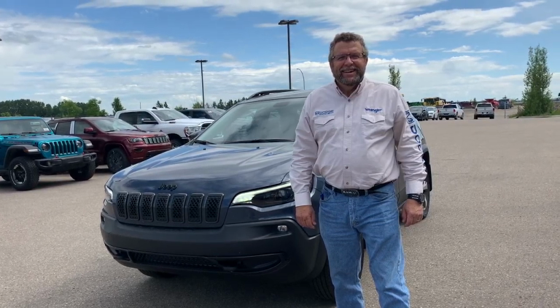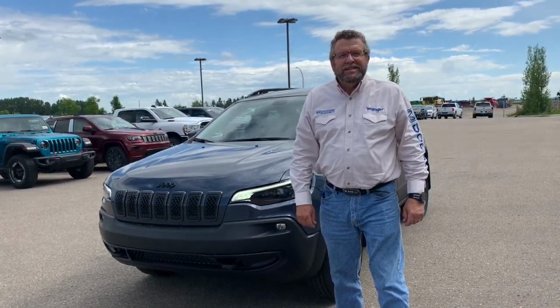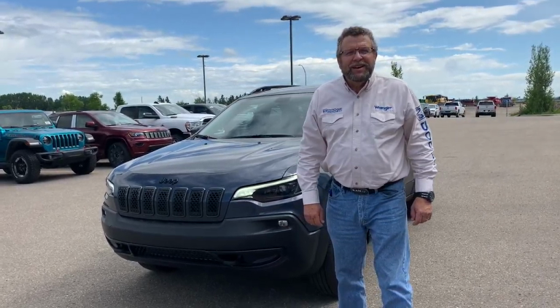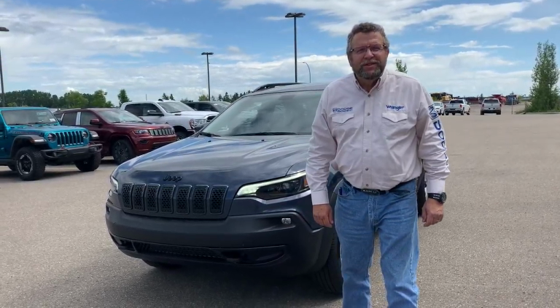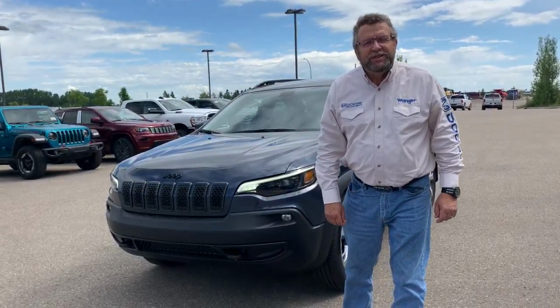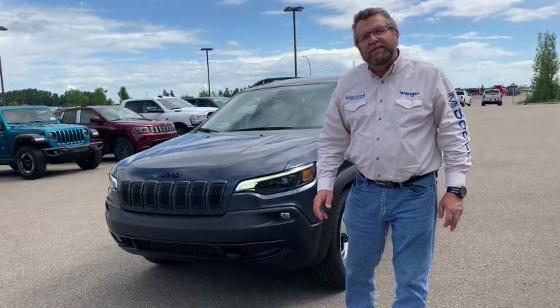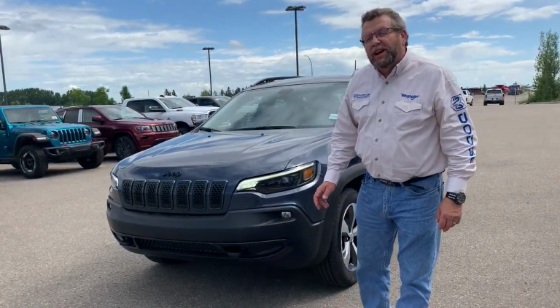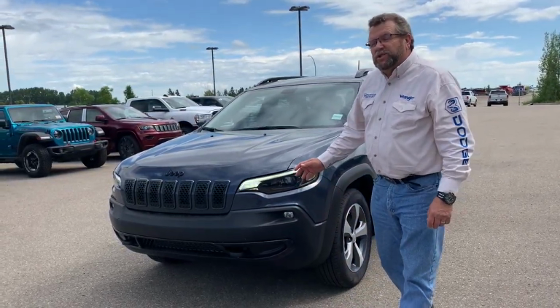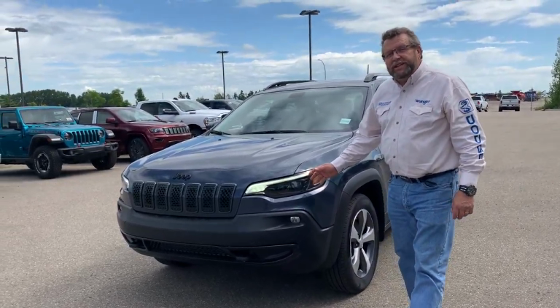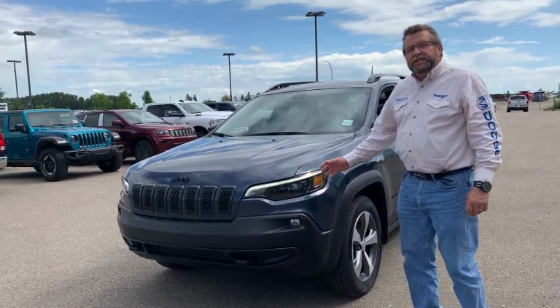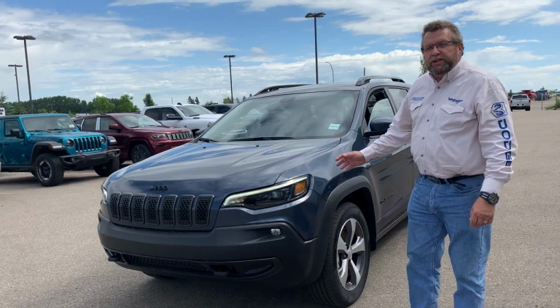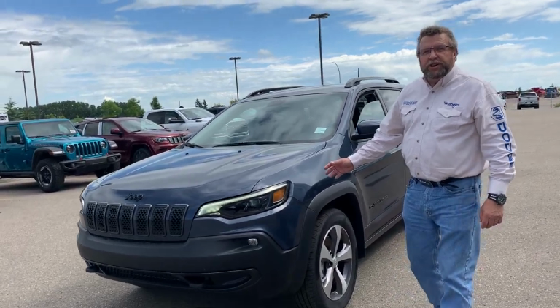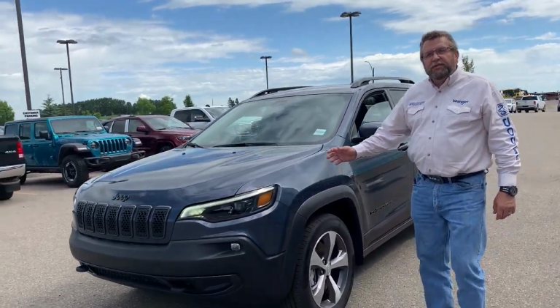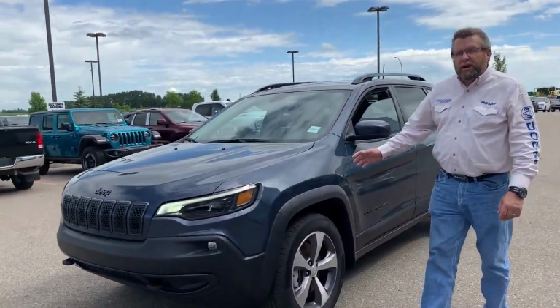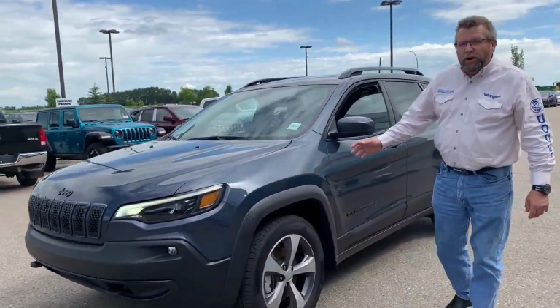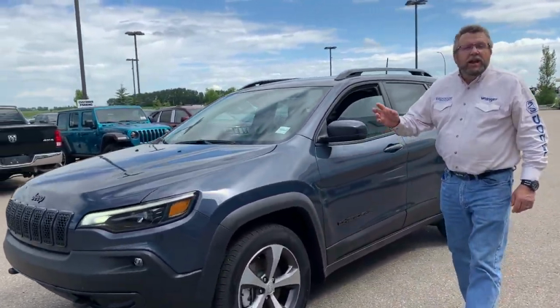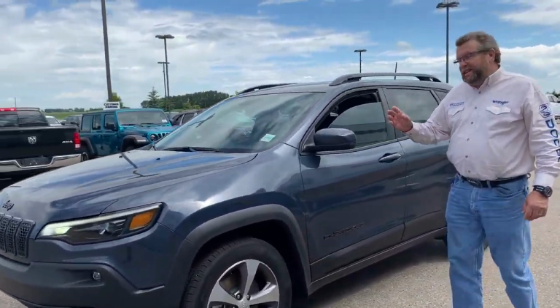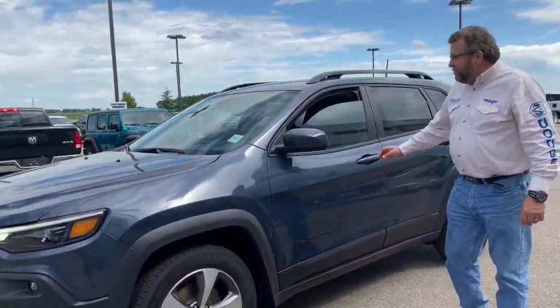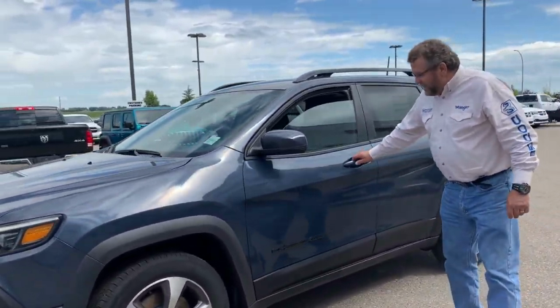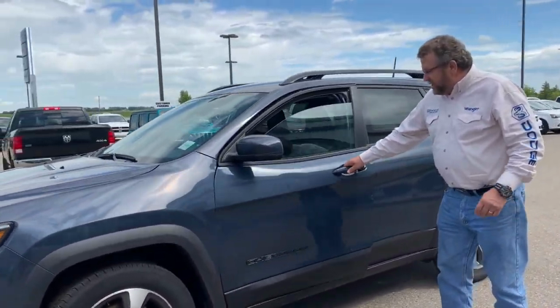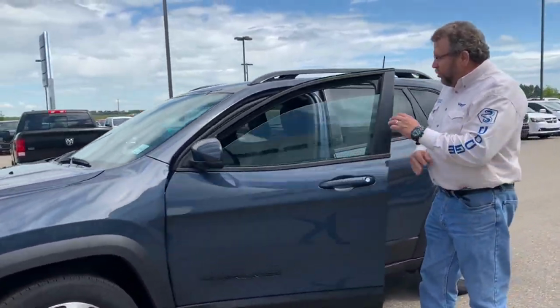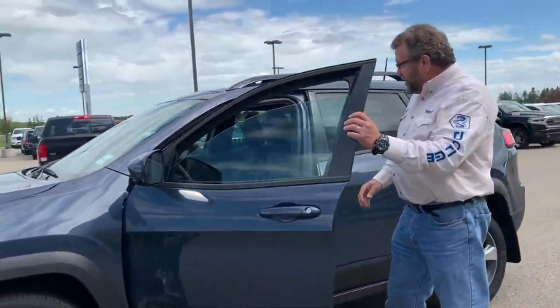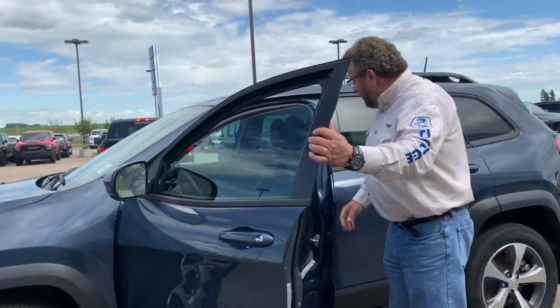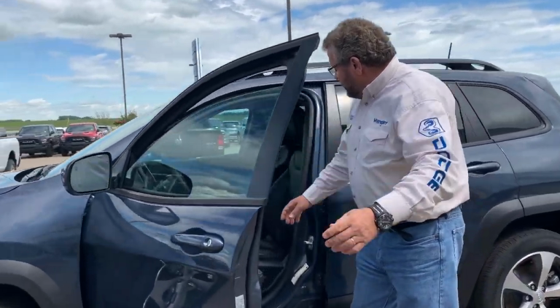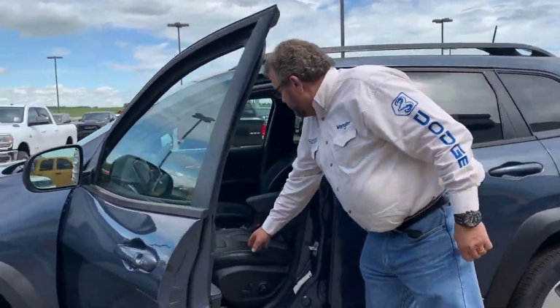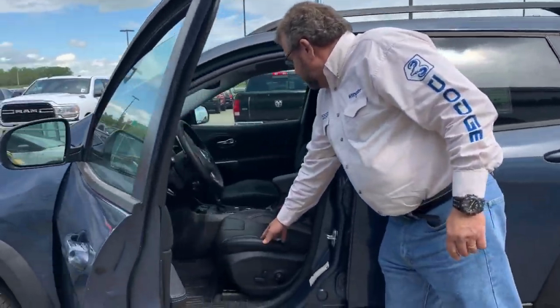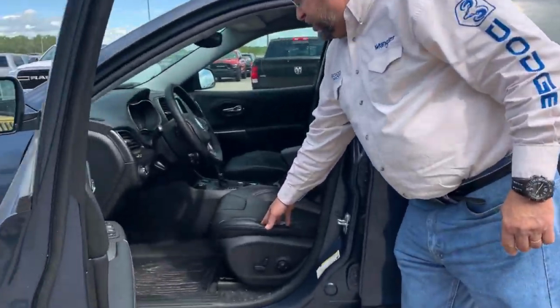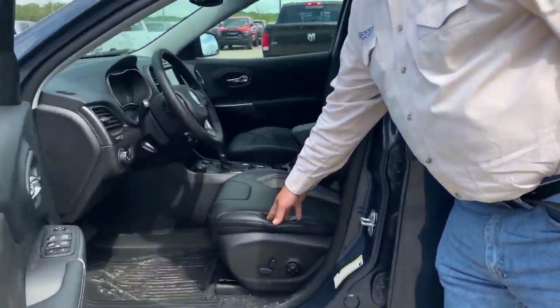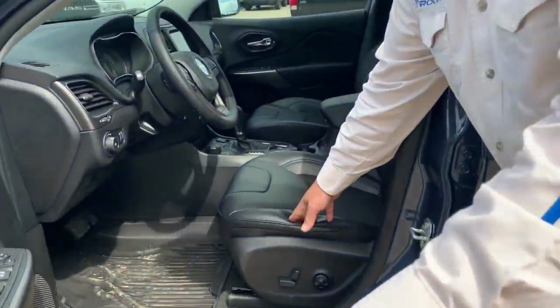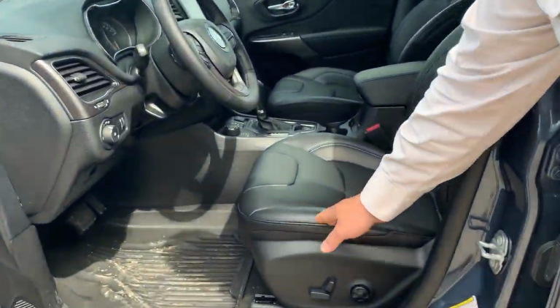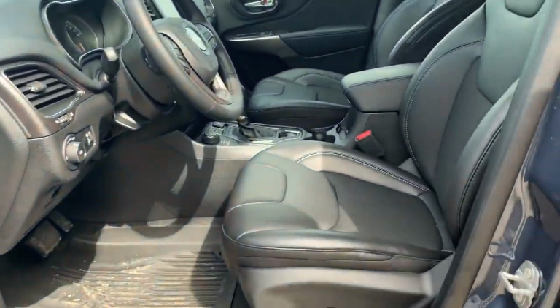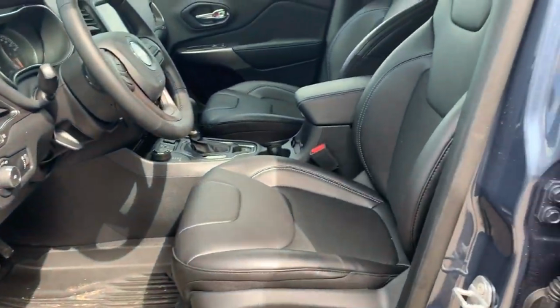Hey everybody, Steve McFarland here from Mountain View Dodge. What do I have here? I have a 2020 Jeep Cherokee 4x4. It is an Upland edition. Why has it got that? Look at this cool blue stitching in here — really cool looking.